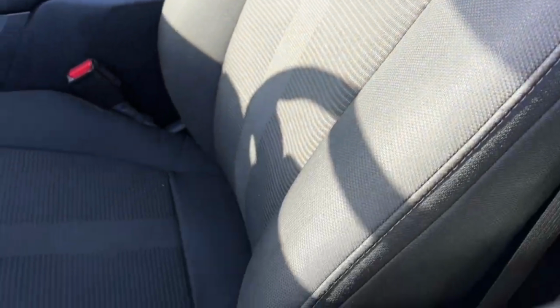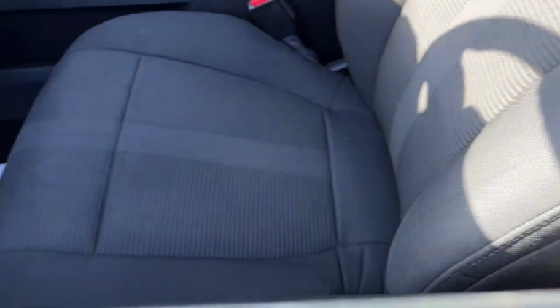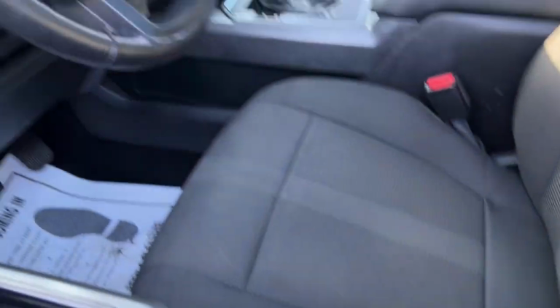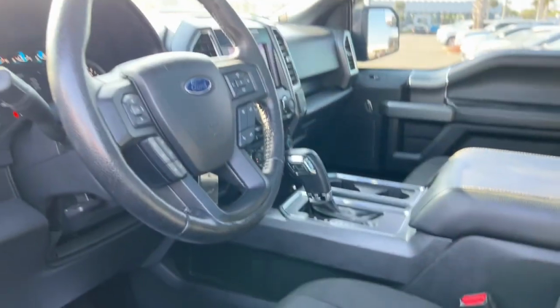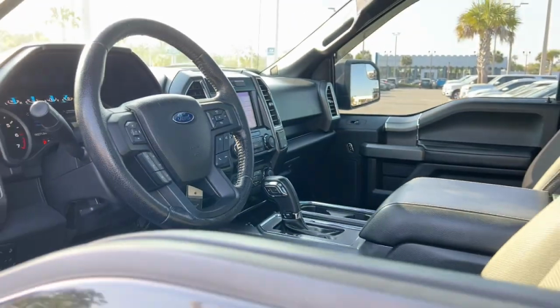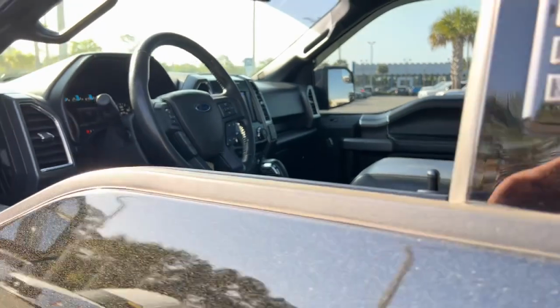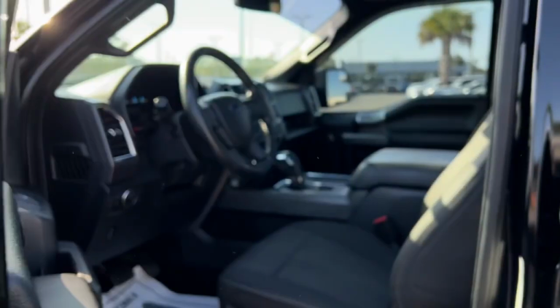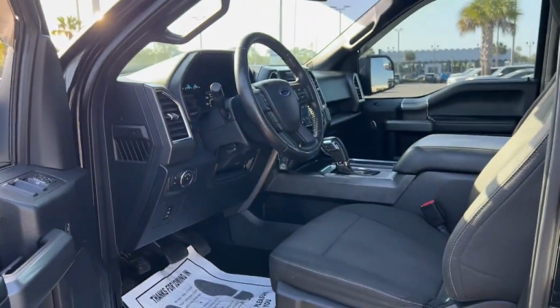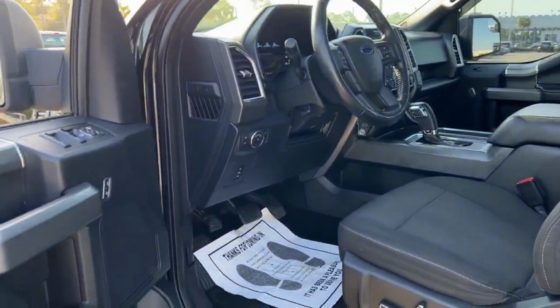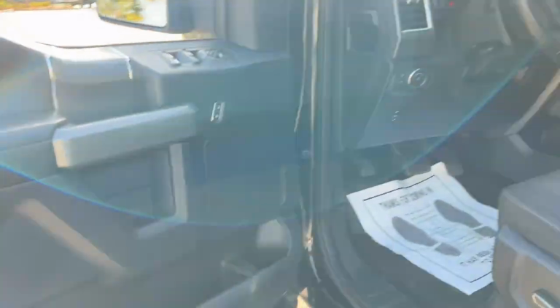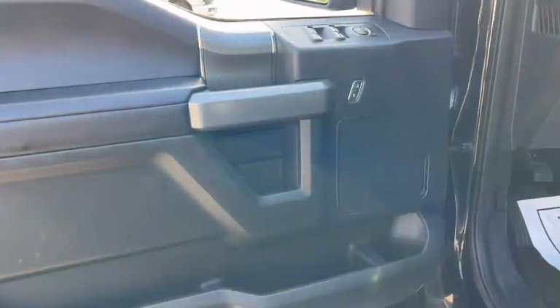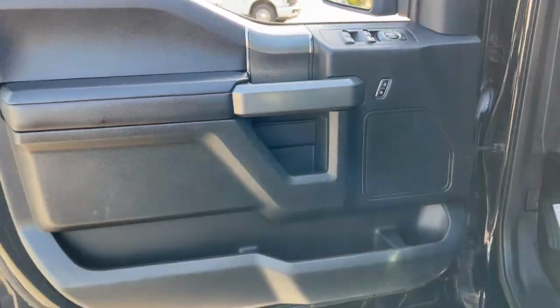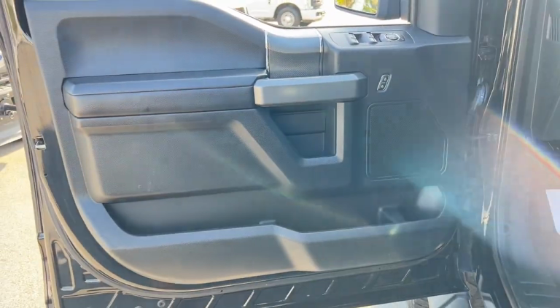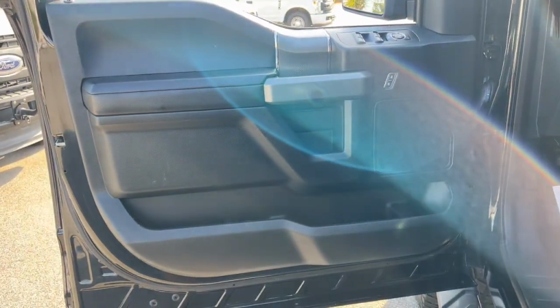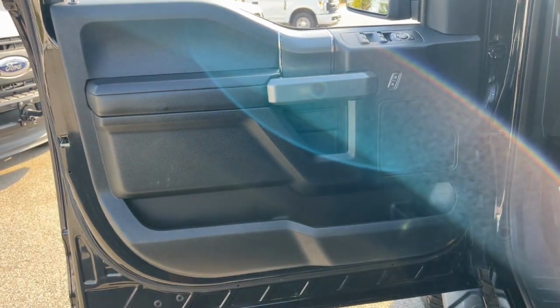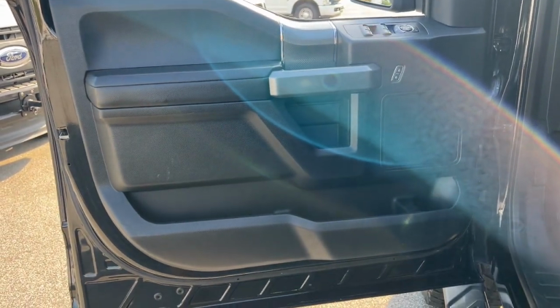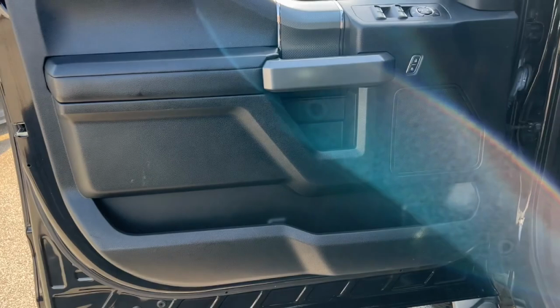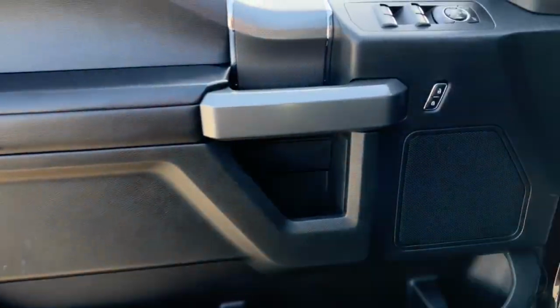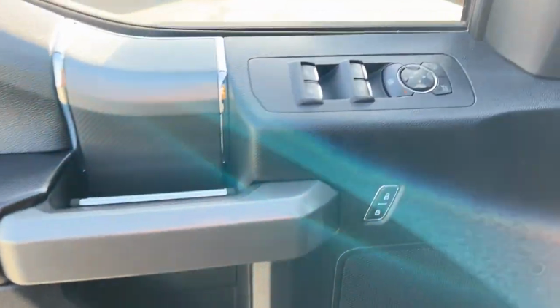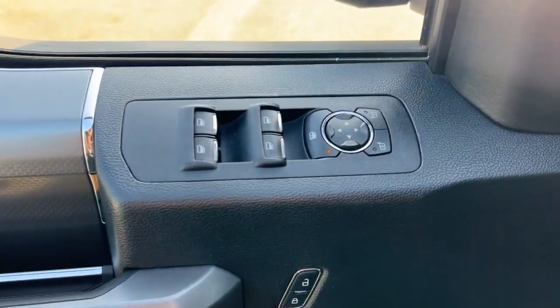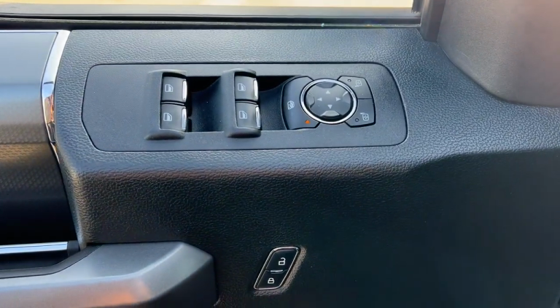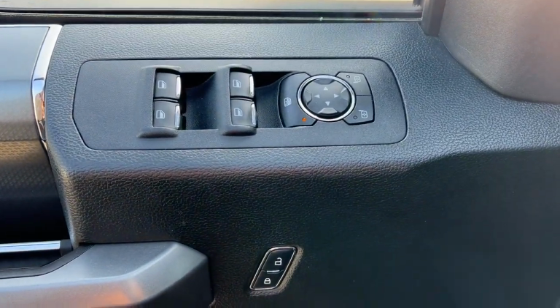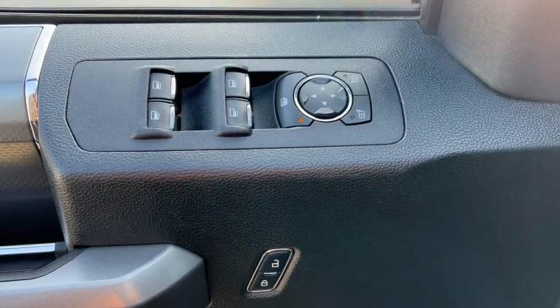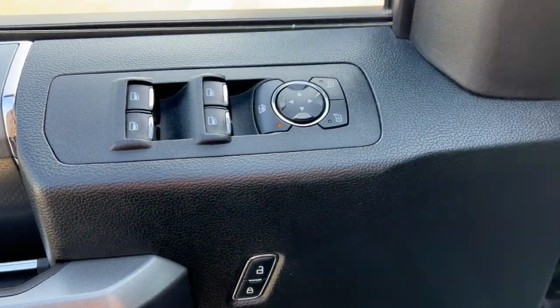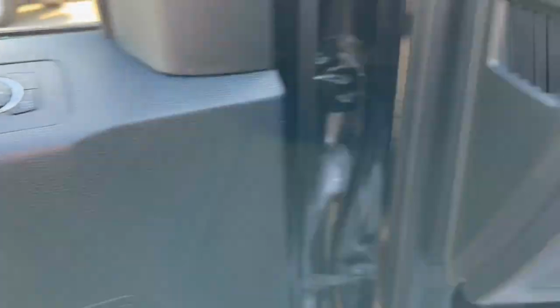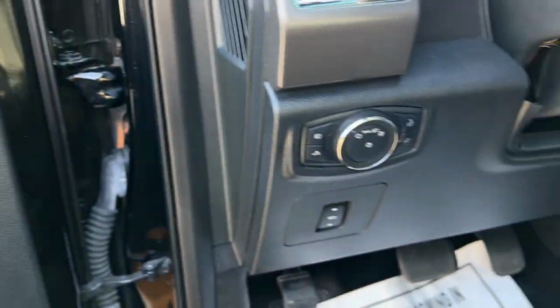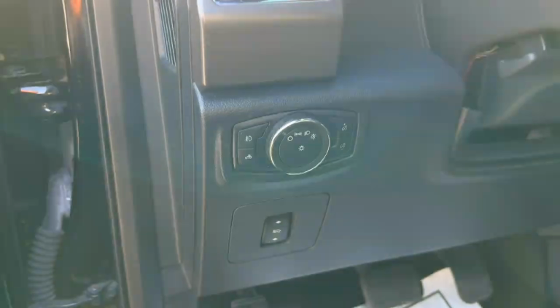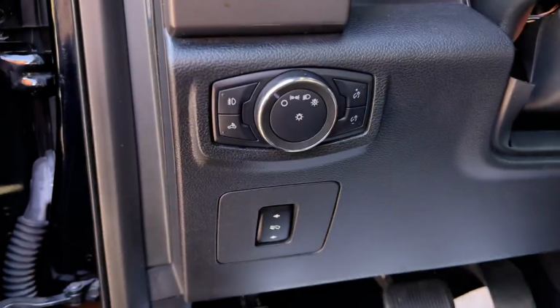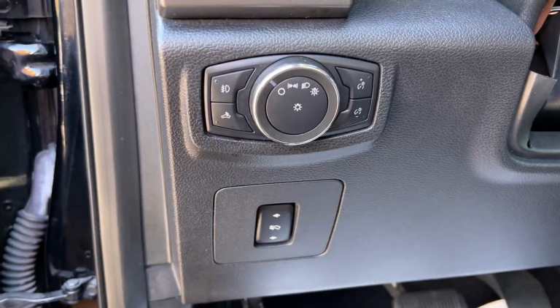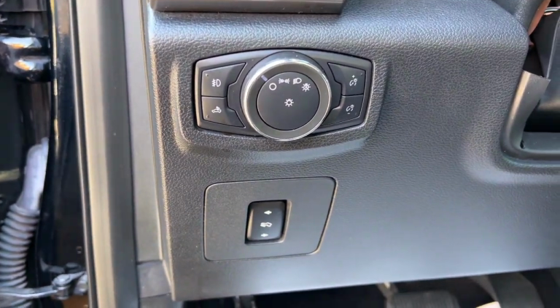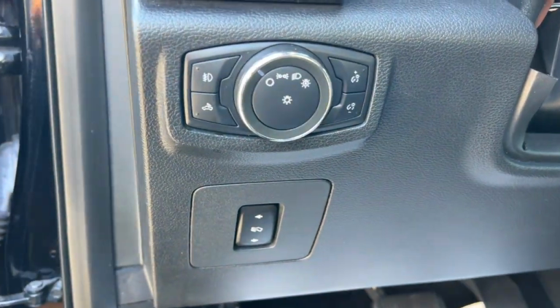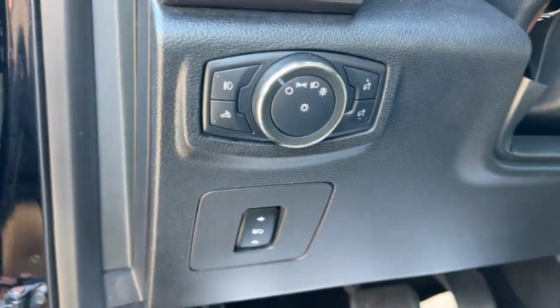Keyless entry, fog lamps, steering wheel audio controls, aluminum wheels, alarm, electronic stability control, intermittent wipers, traction control, tire pressure monitoring system, passenger vanity mirror.